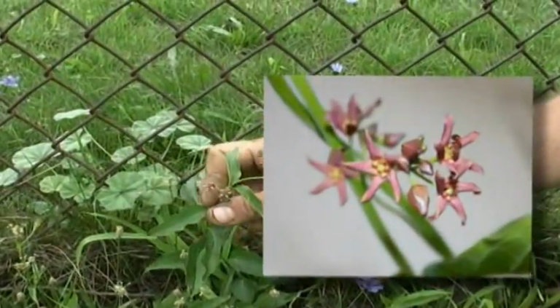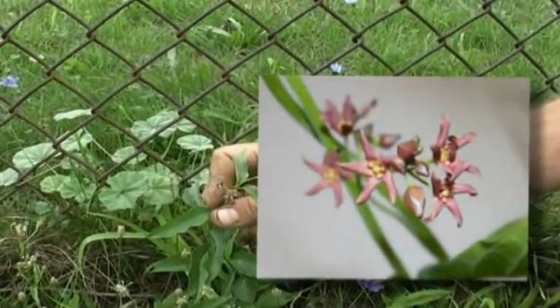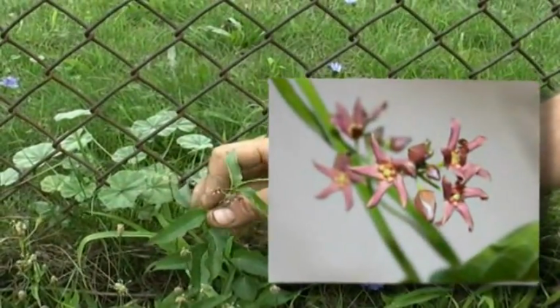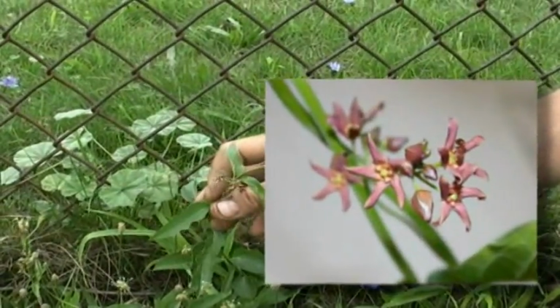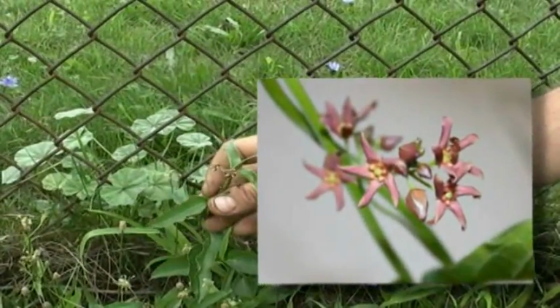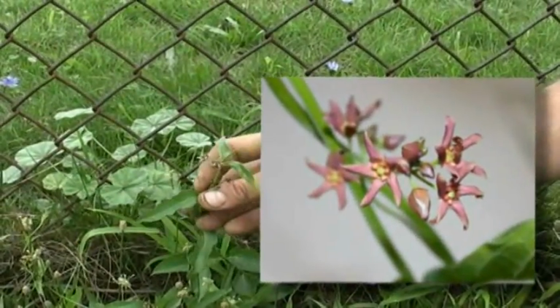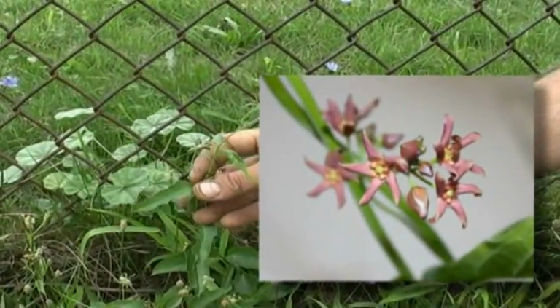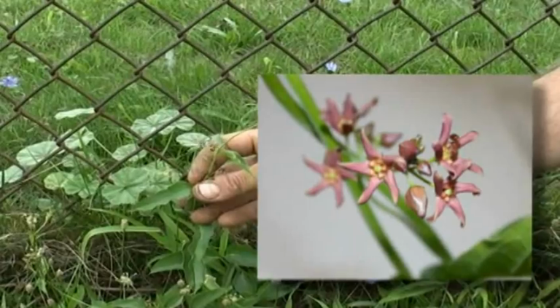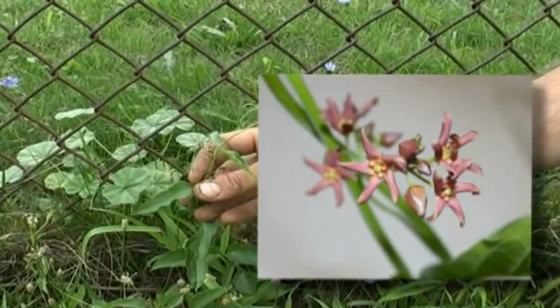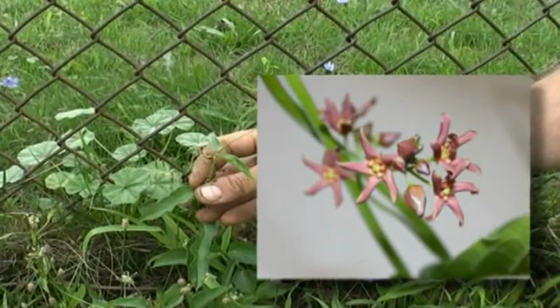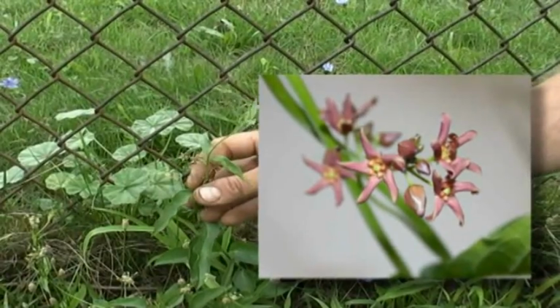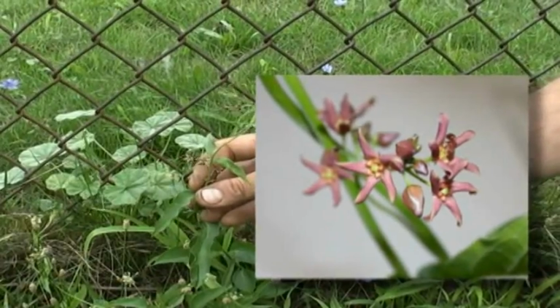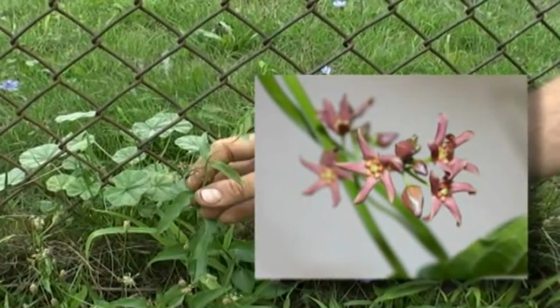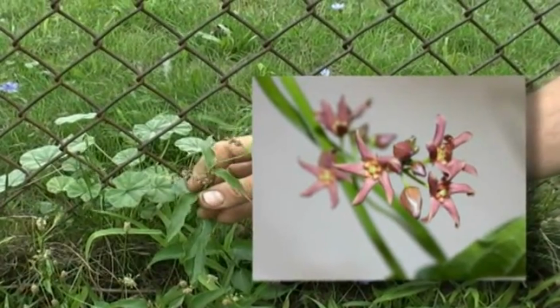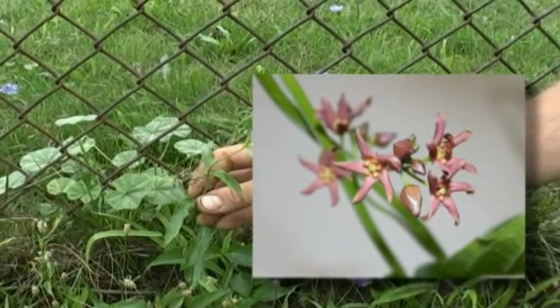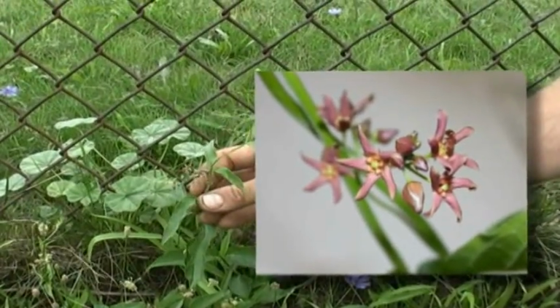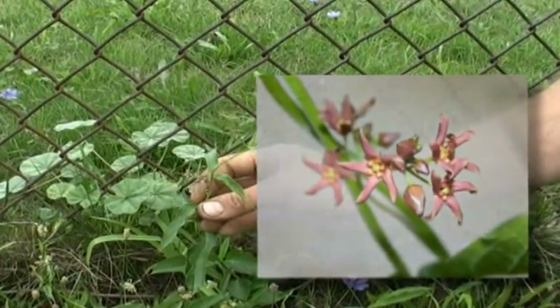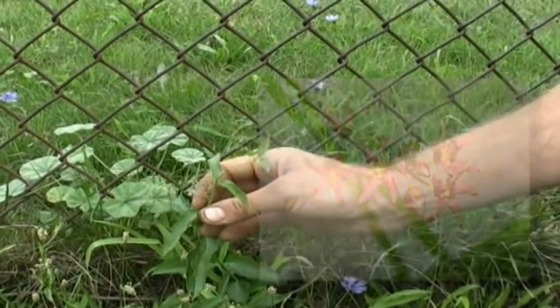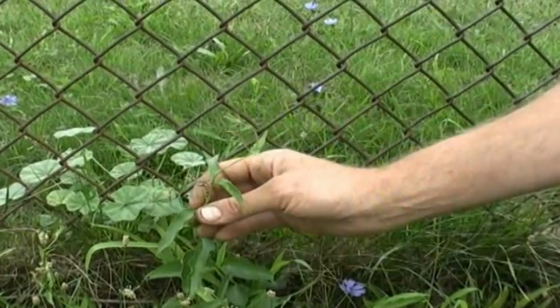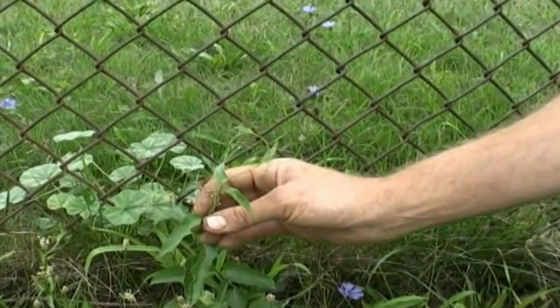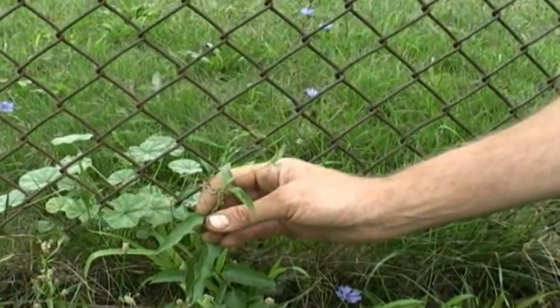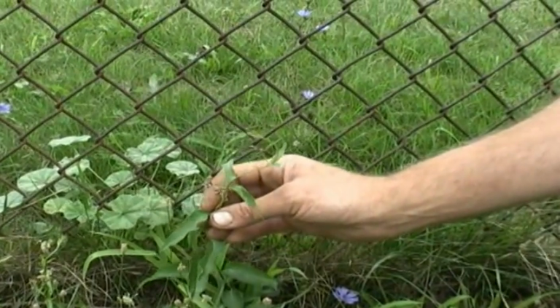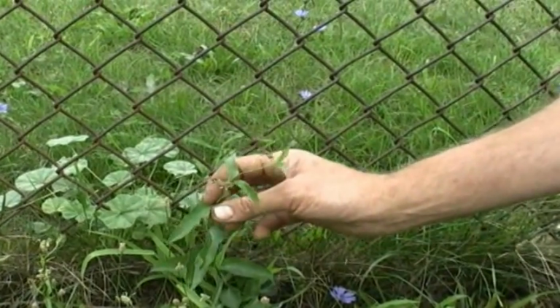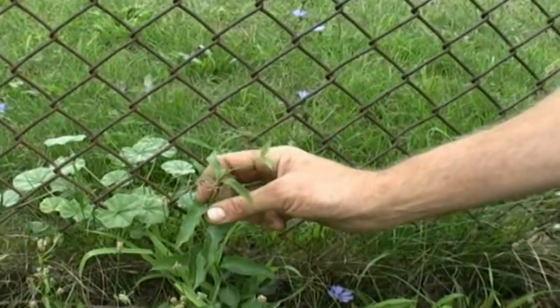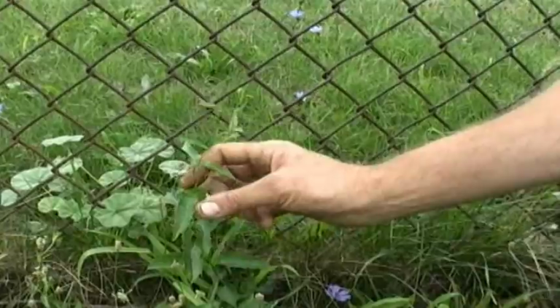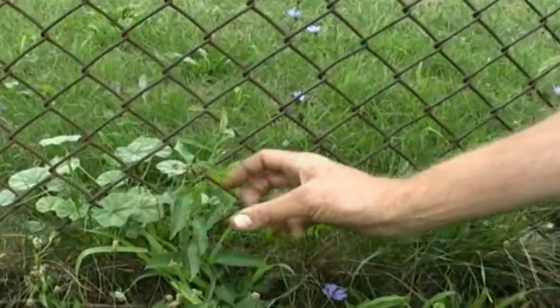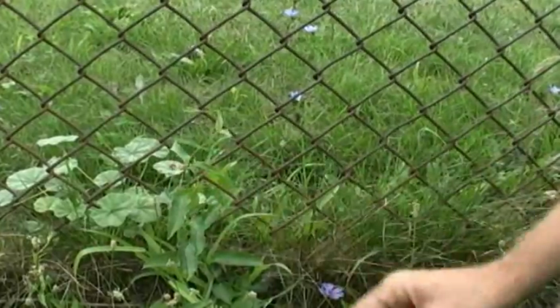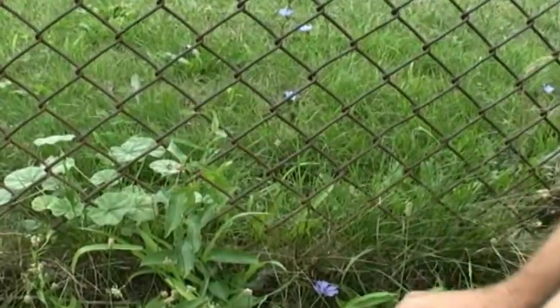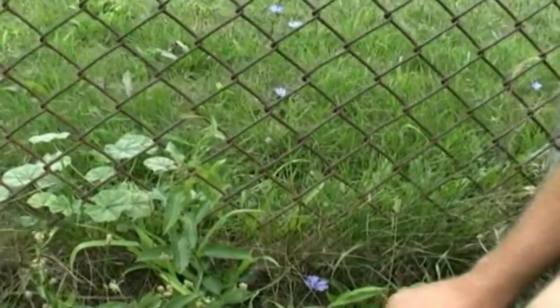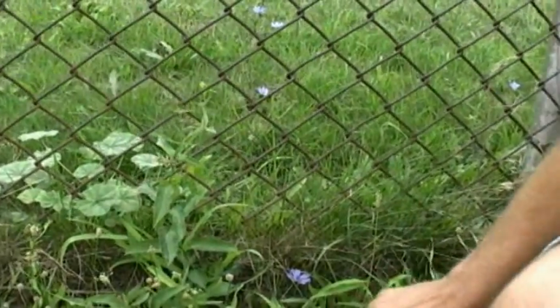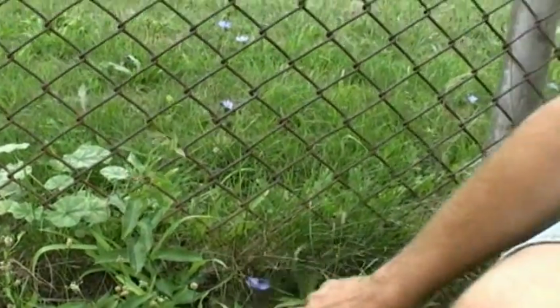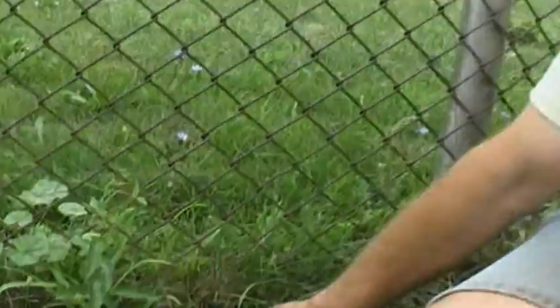When a monarch butterfly or any other type of butterfly lays its eggs on this plant, they'll mistake it for milkweed, and it will kill them or poison the insects or the larvae.